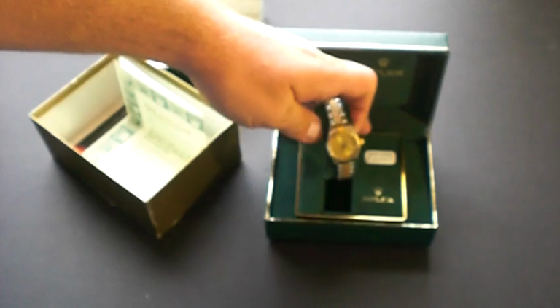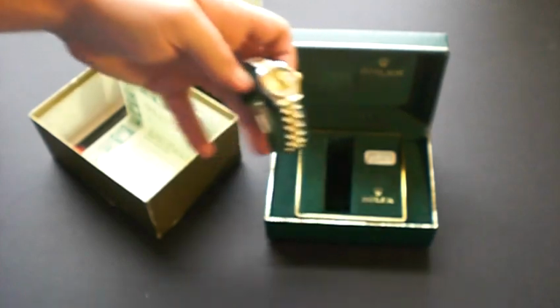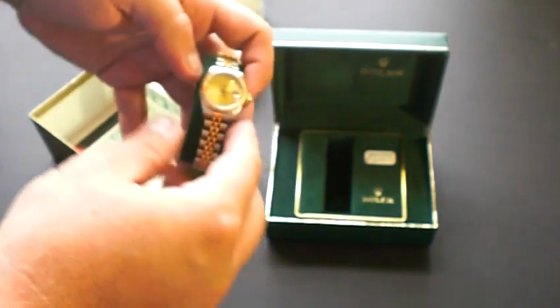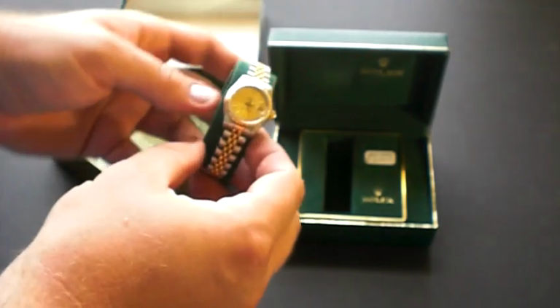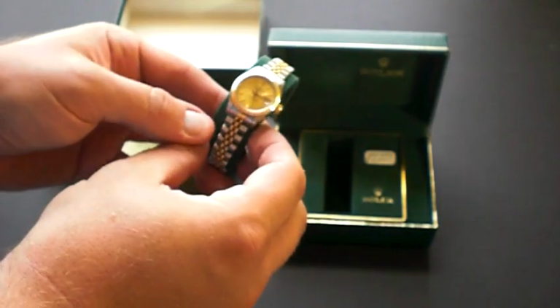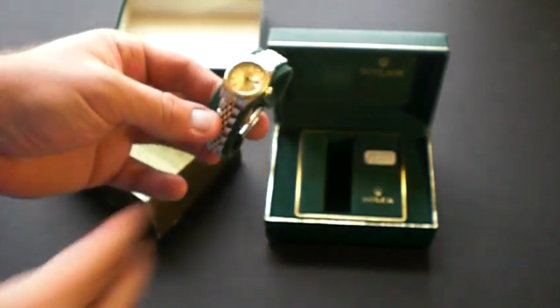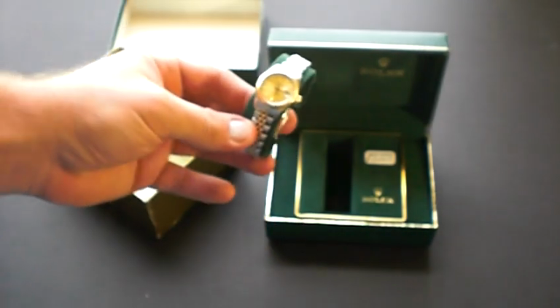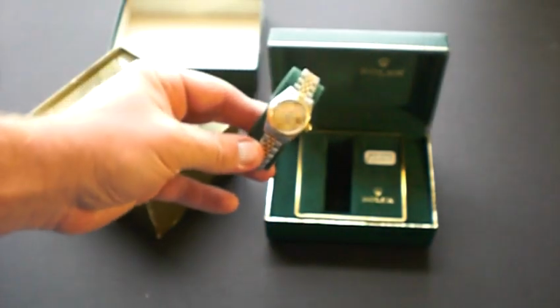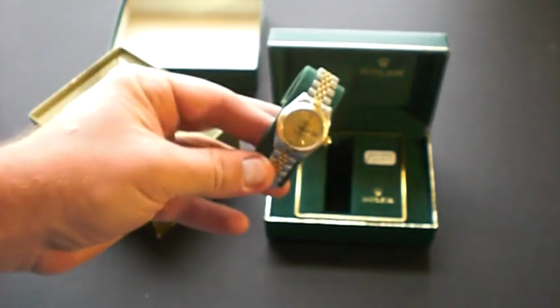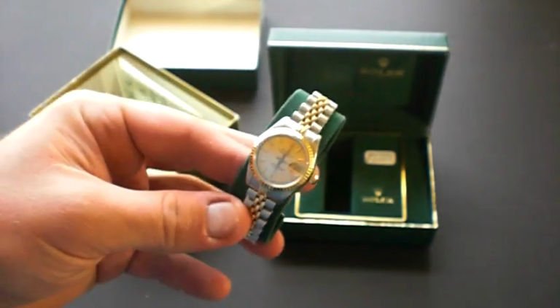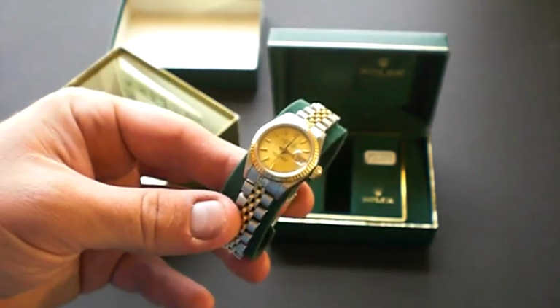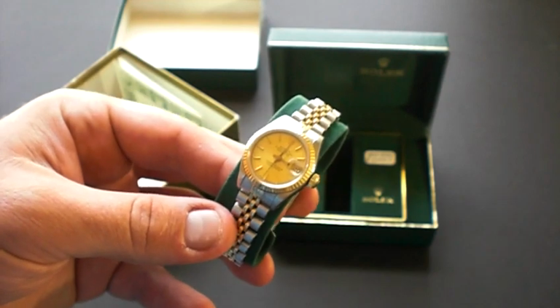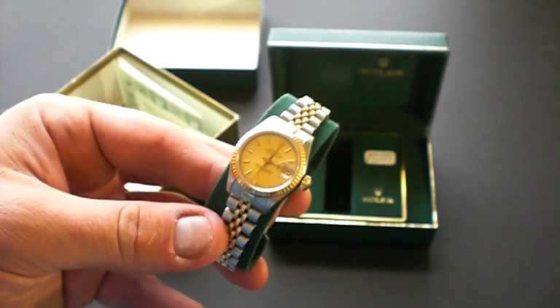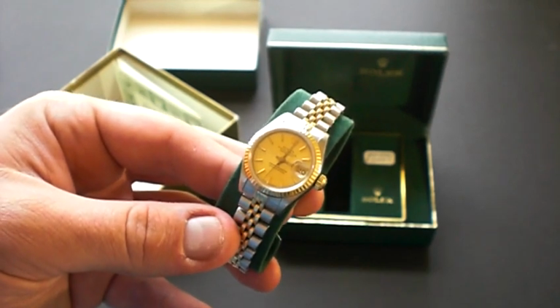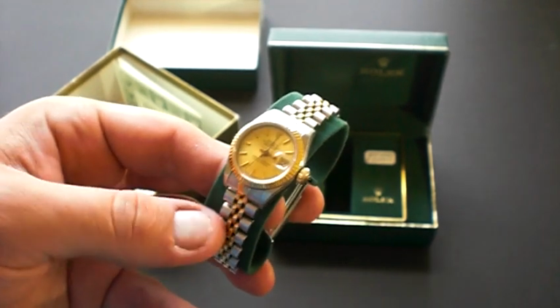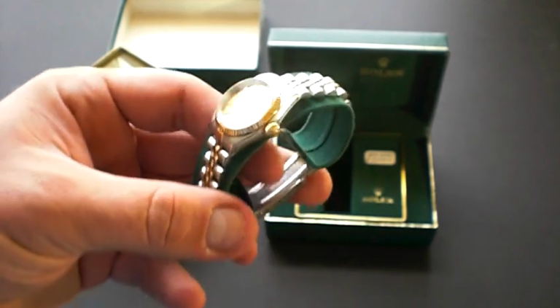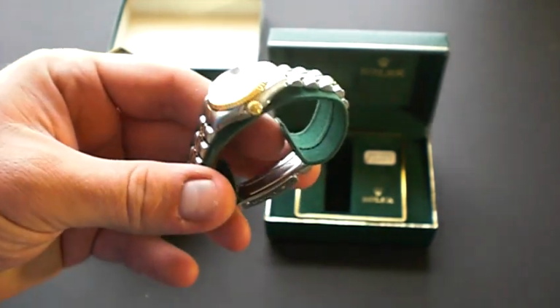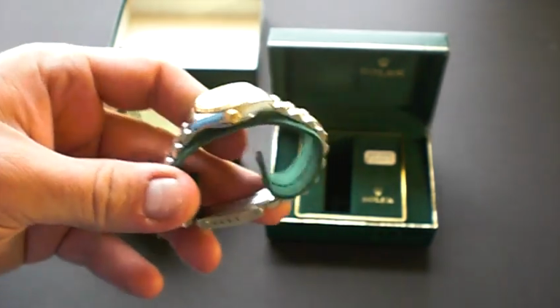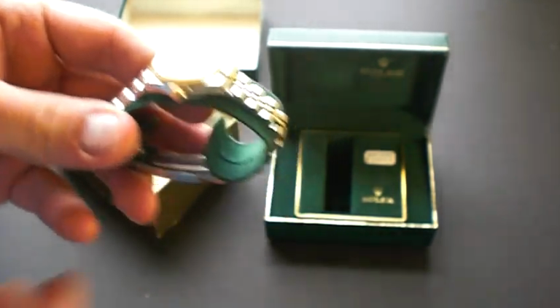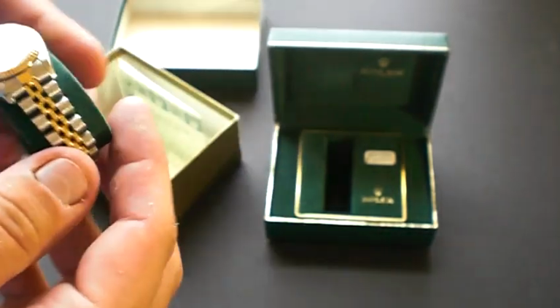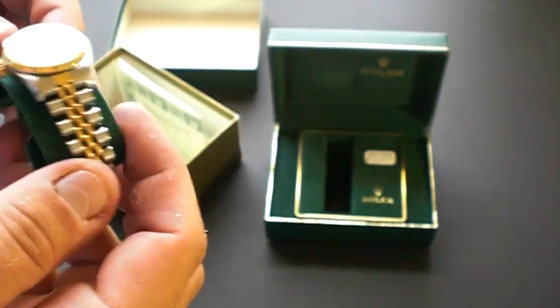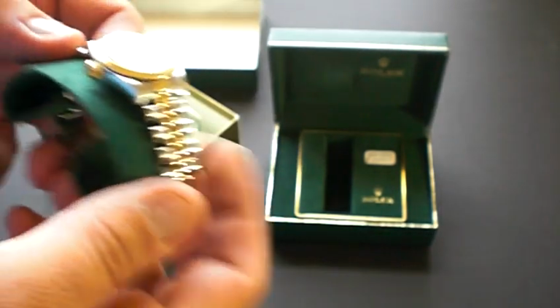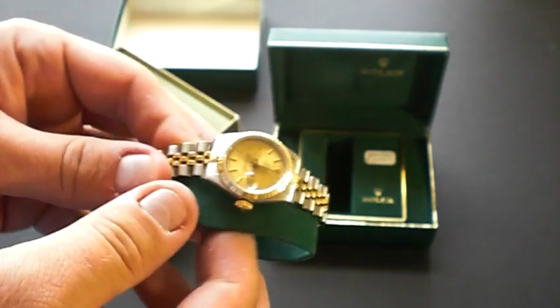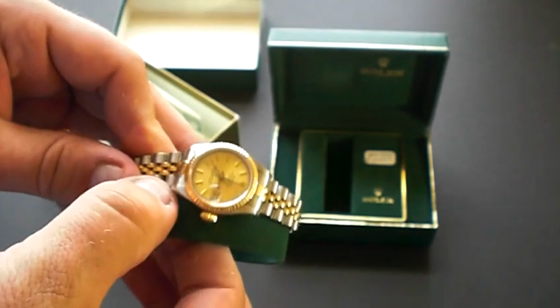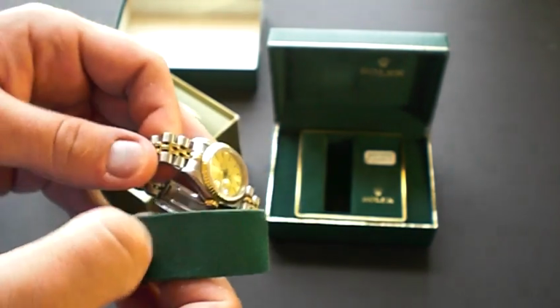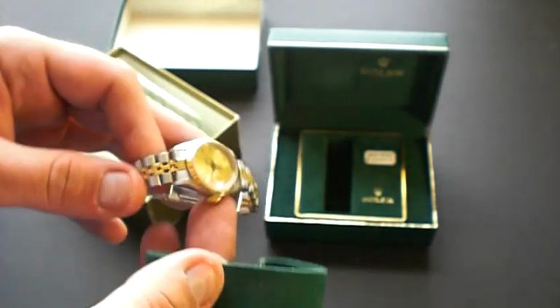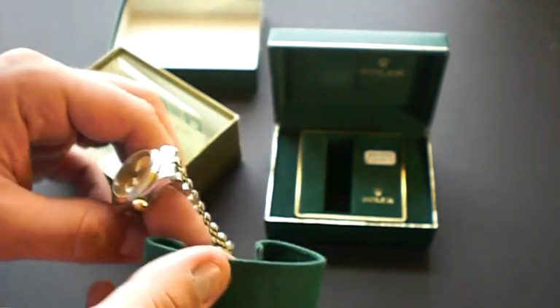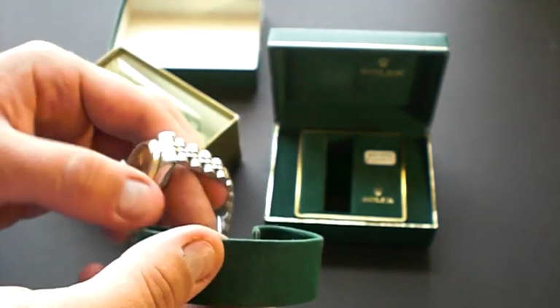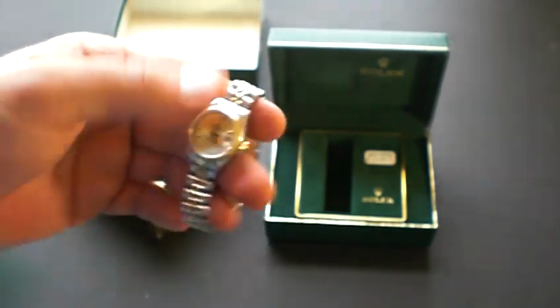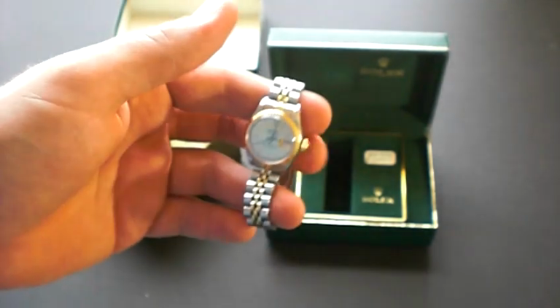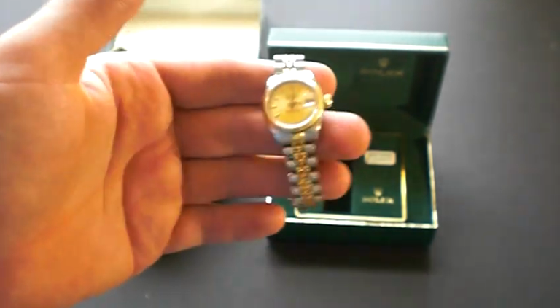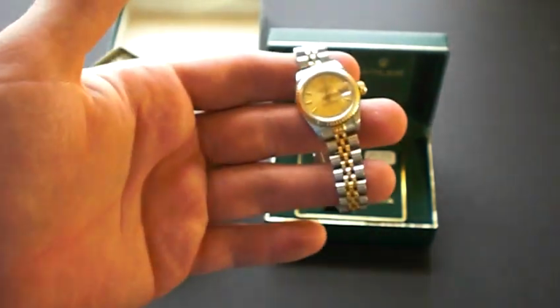This particular model is a ladies Datejust. It features sapphire crystal and quick-set date change. It's 18 karat solid yellow gold and stainless steel, and it has a champagne dial with baton markers.